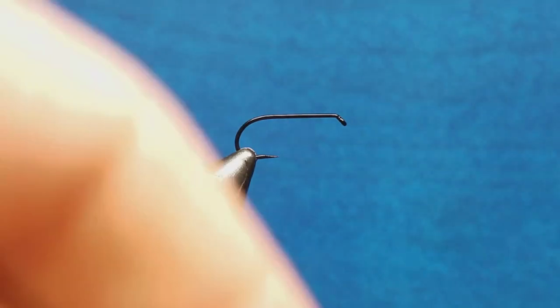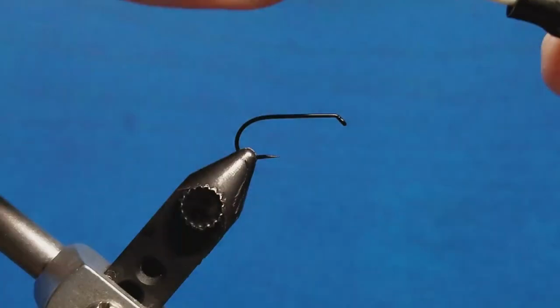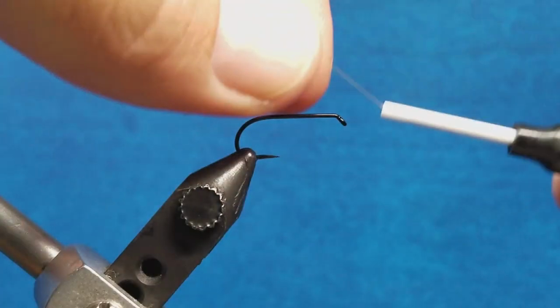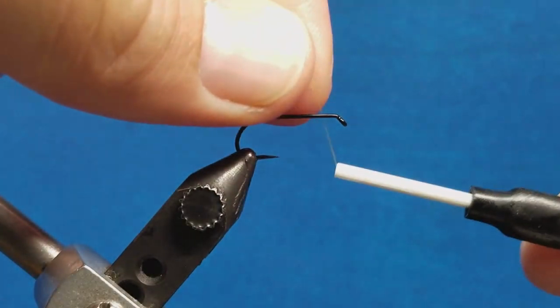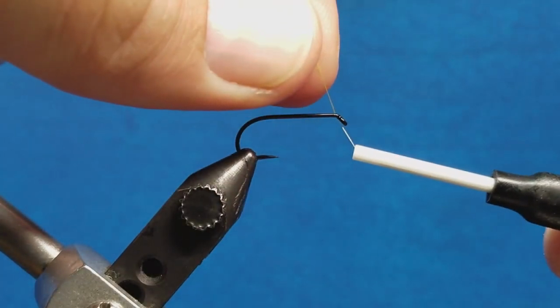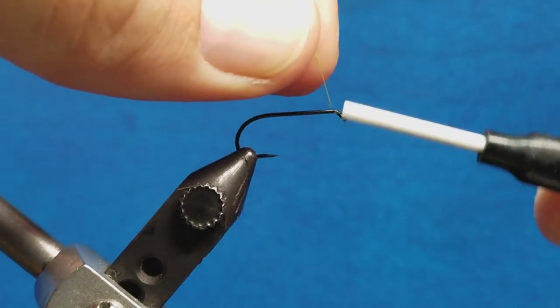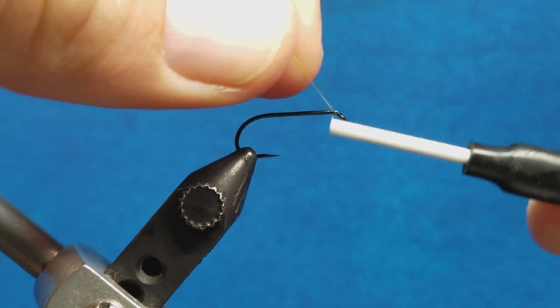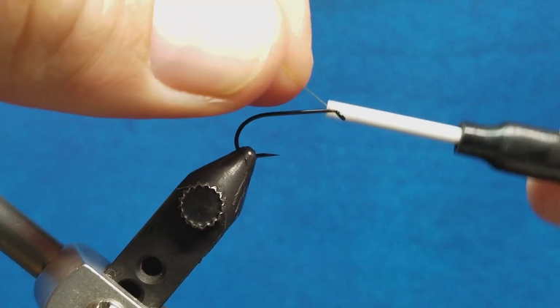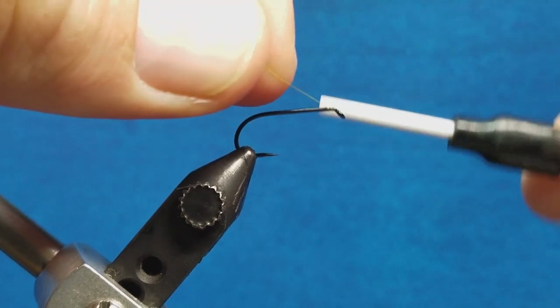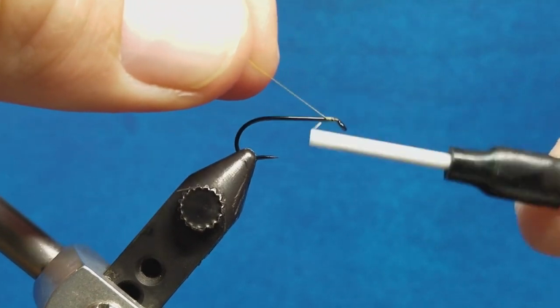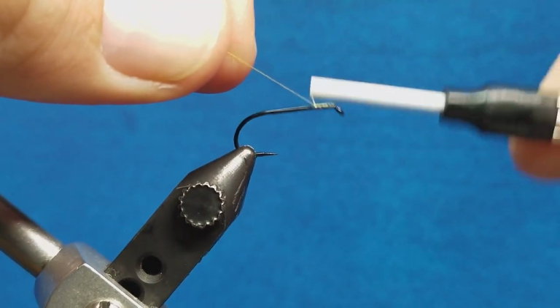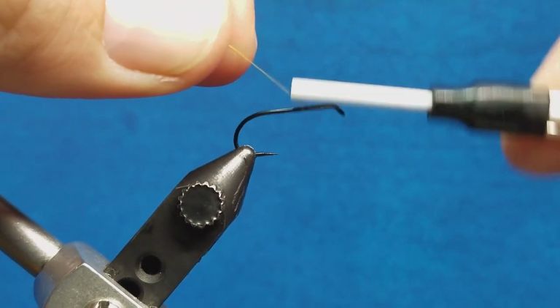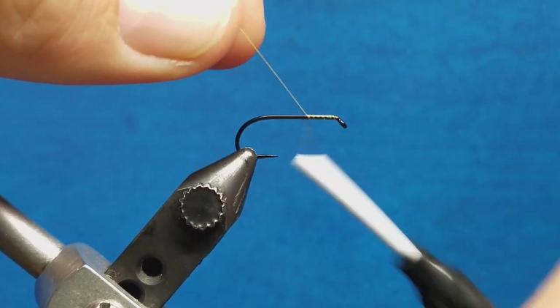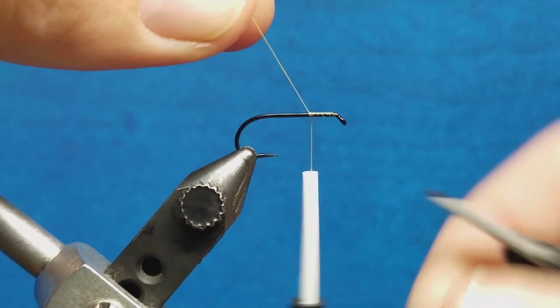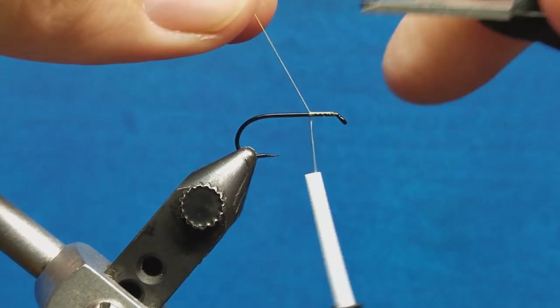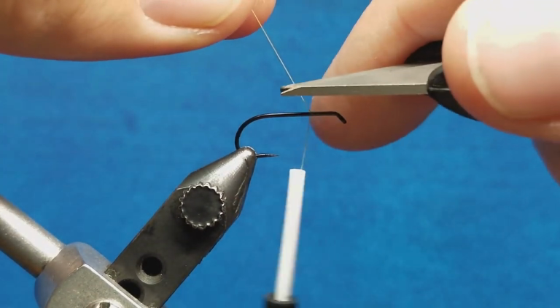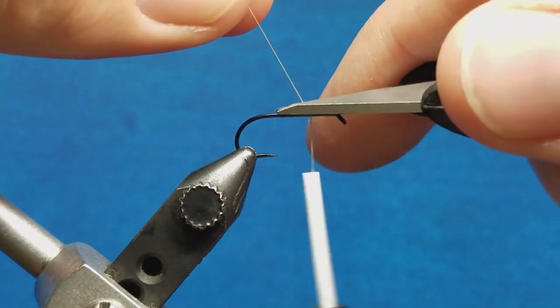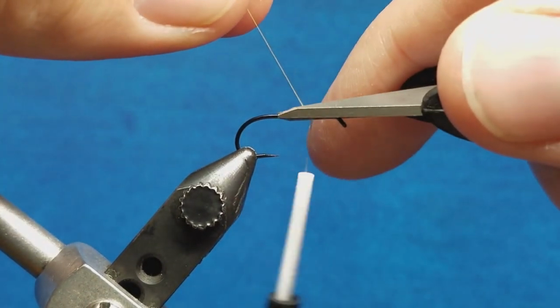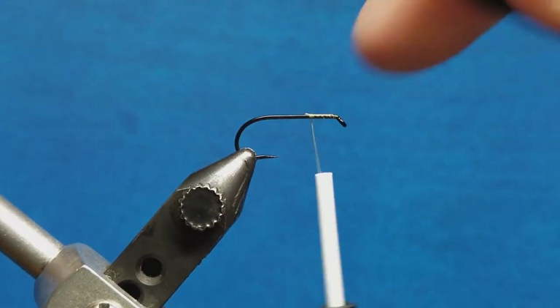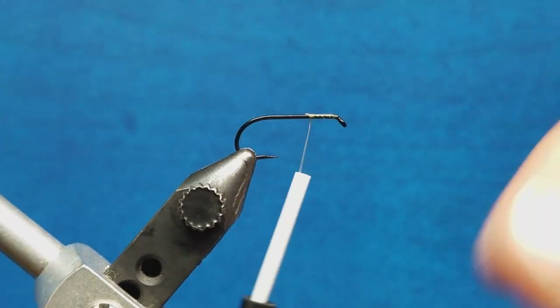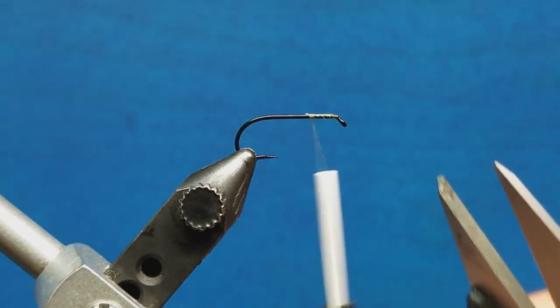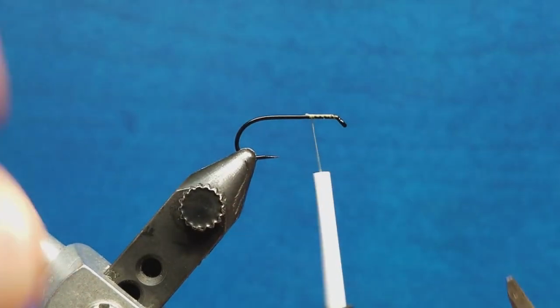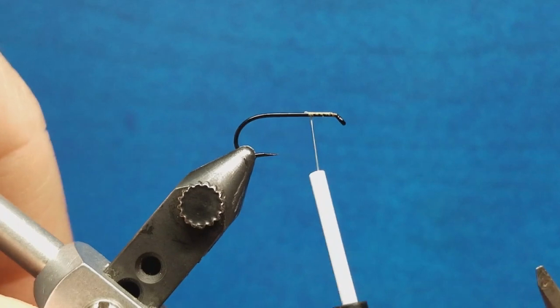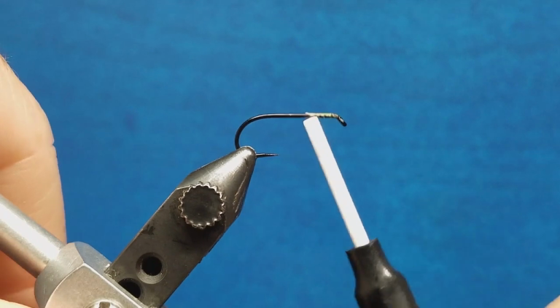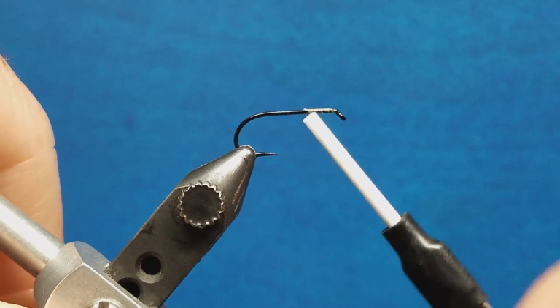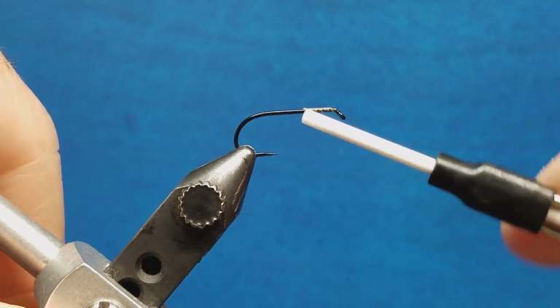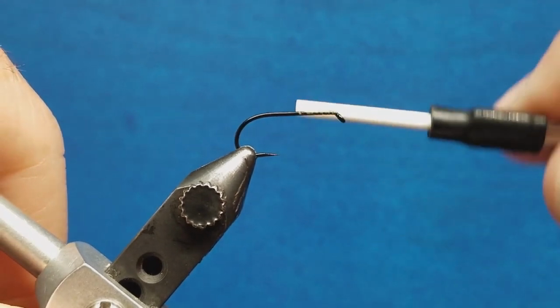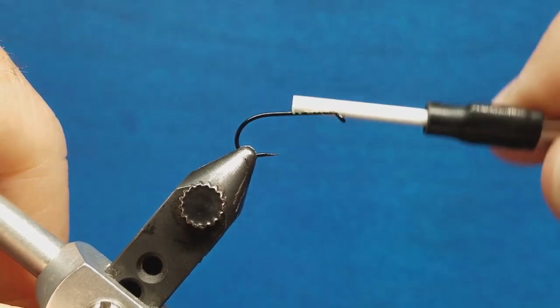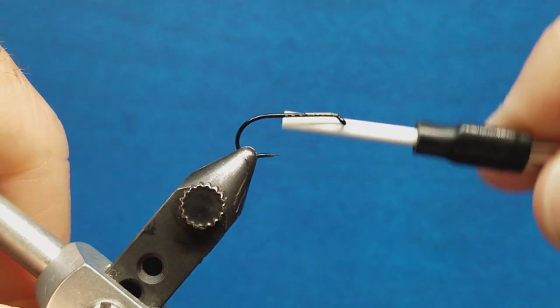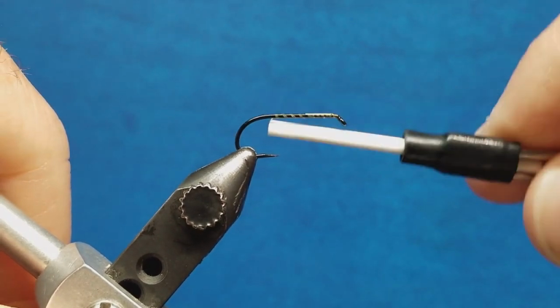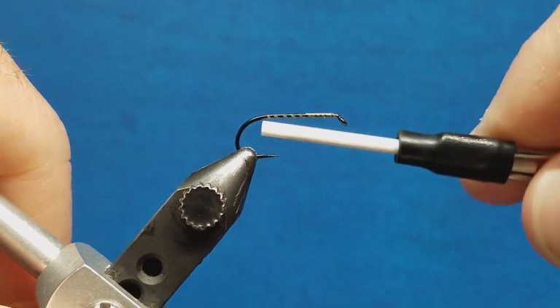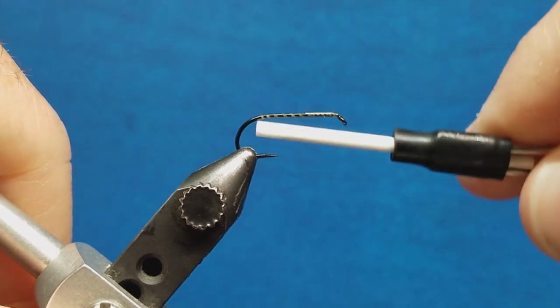I'm going to come in with my 8-out thread, attach it just behind the eye of the hook, snip off the excess, and wrap rearward to the bend of the hook.